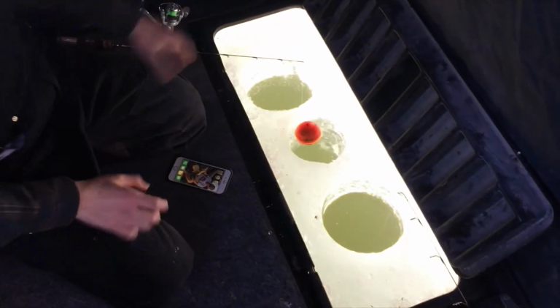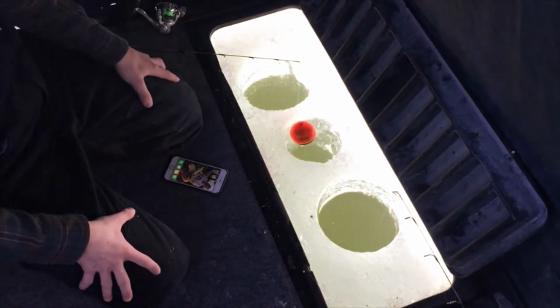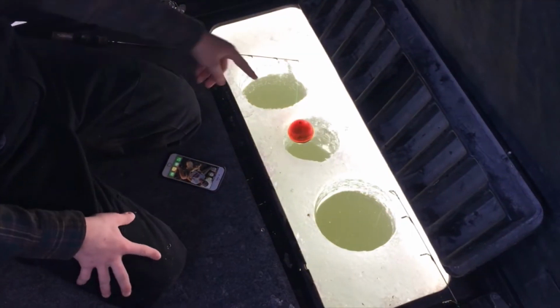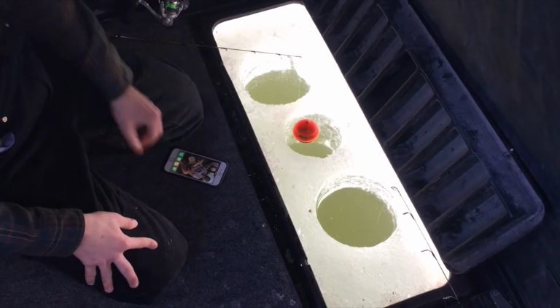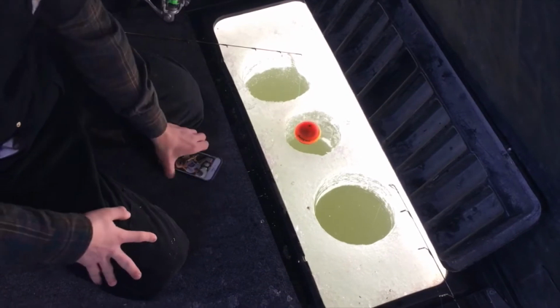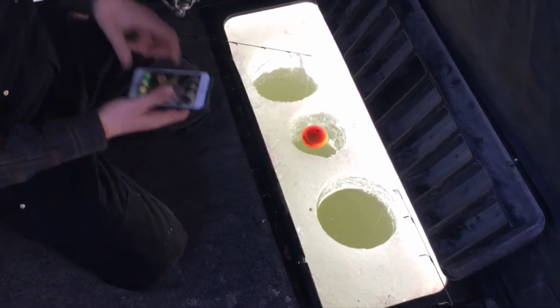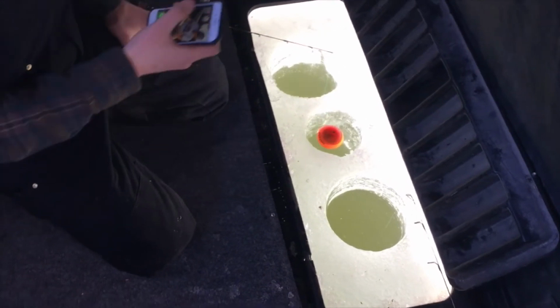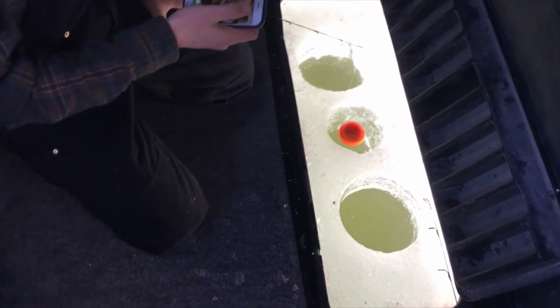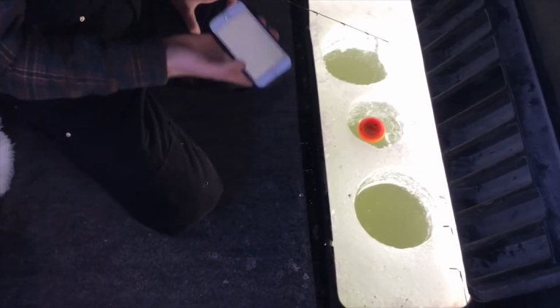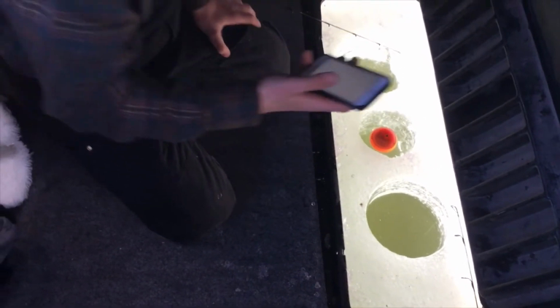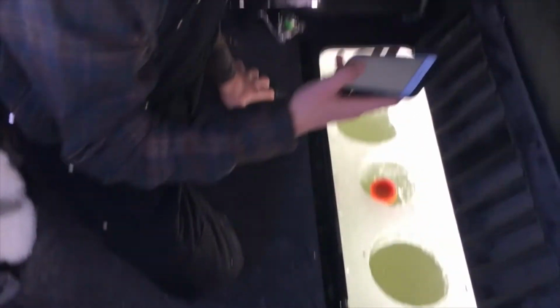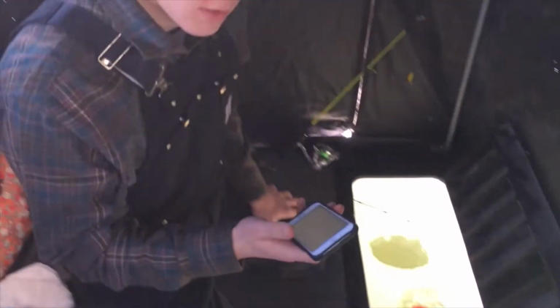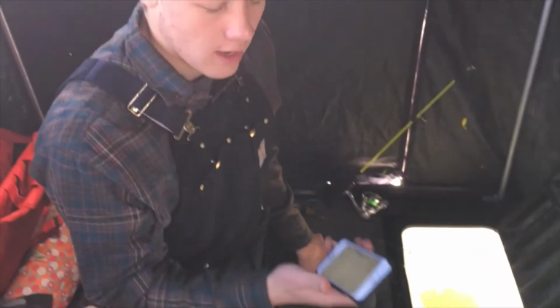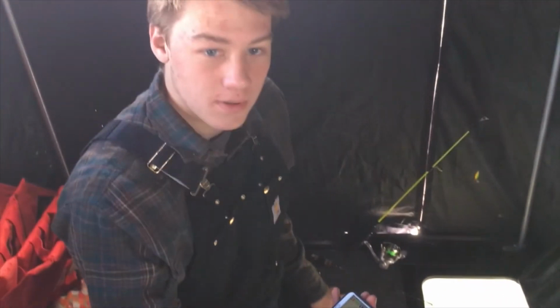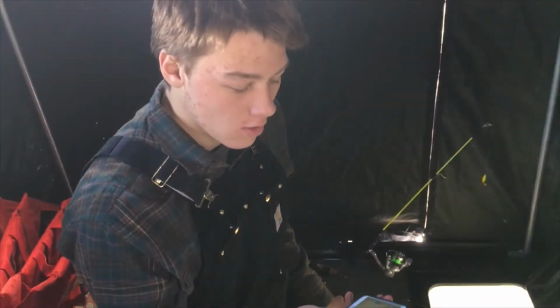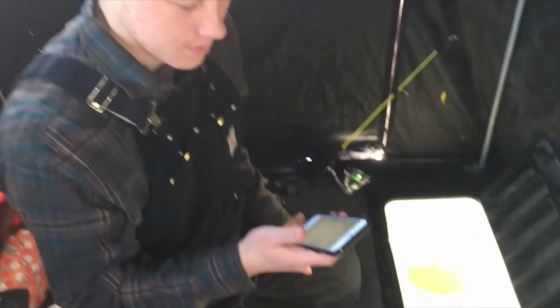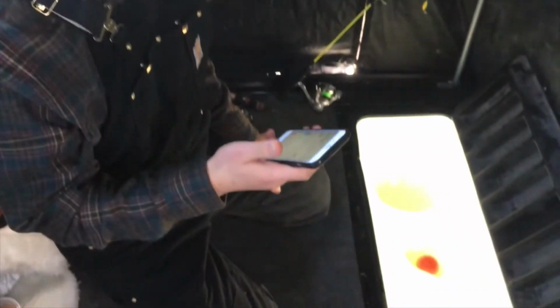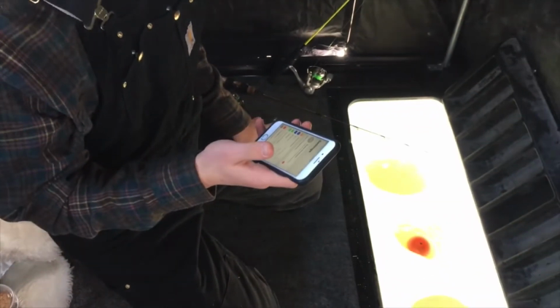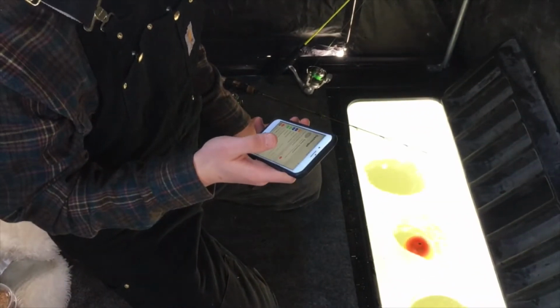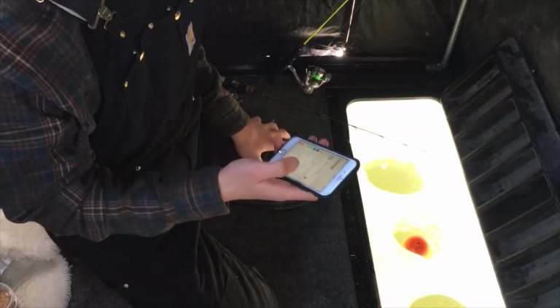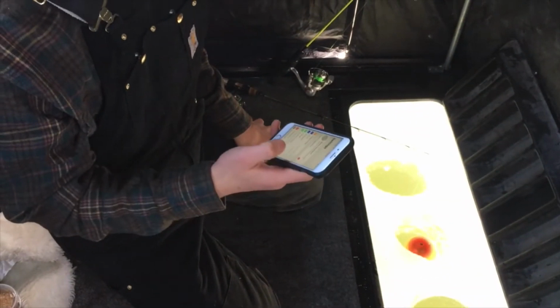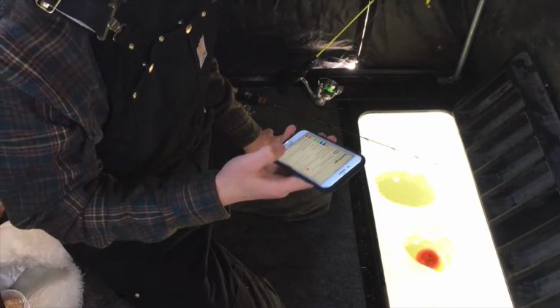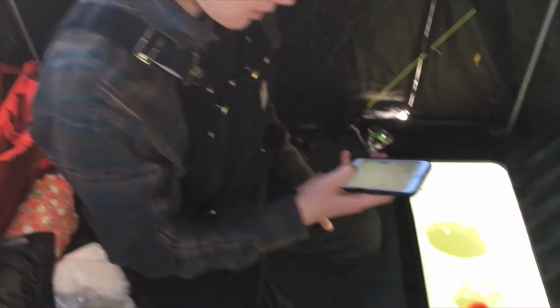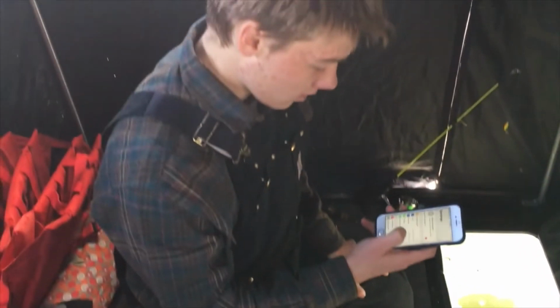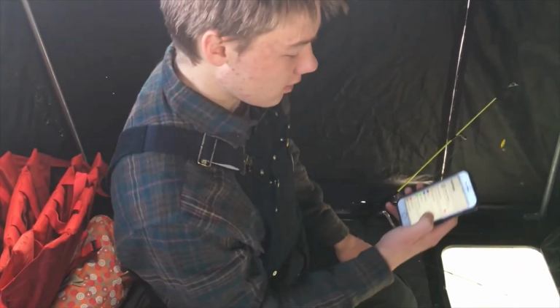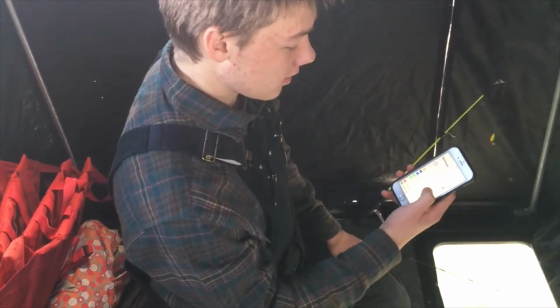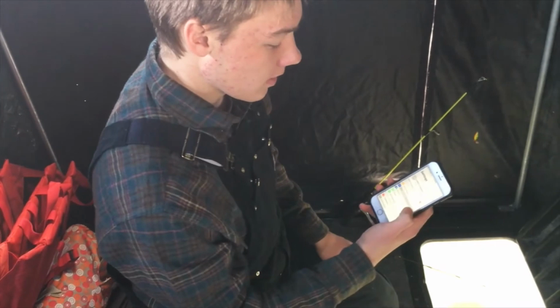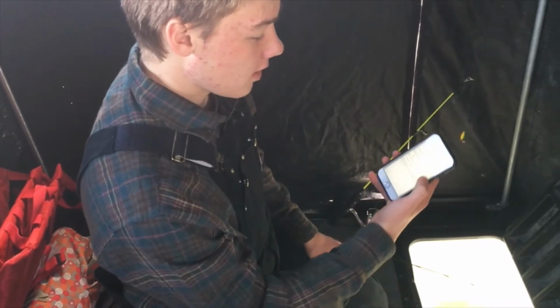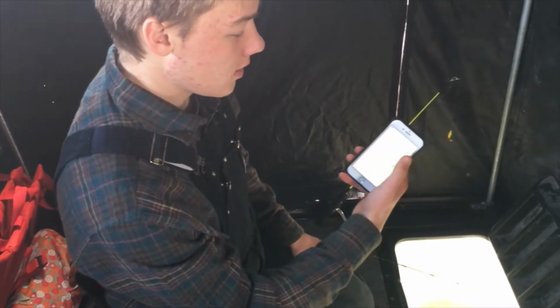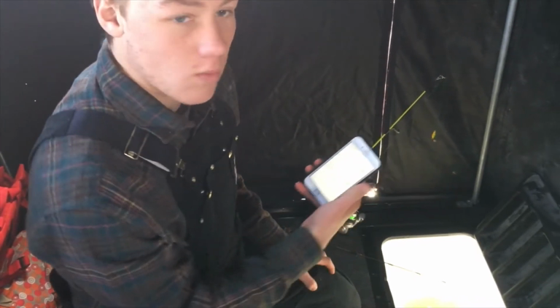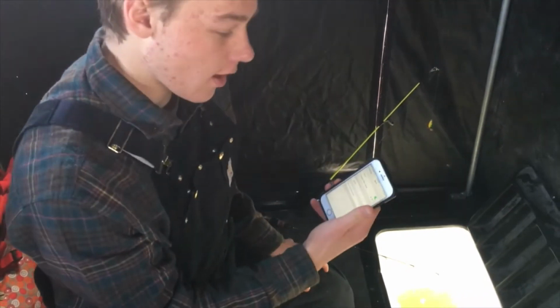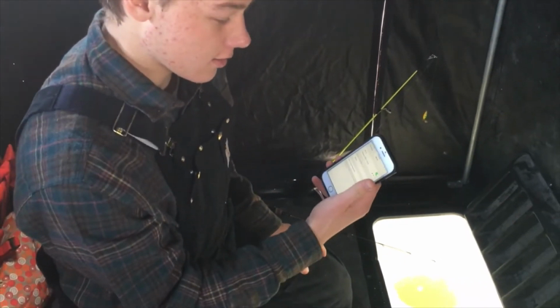You put it in the water and it turns on just like that. So you put it in there, it flashes, turned on. Then you've got to get the Deeper app. You just go on the App Store or Google Play Store and get the app. Then to connect it,